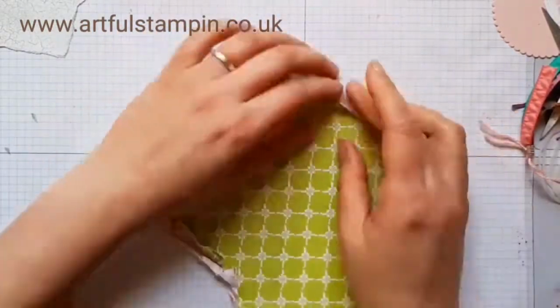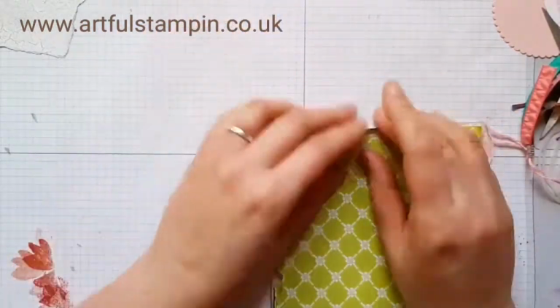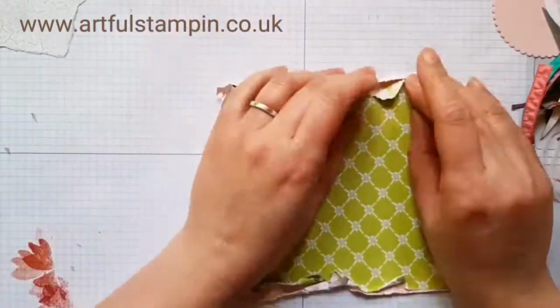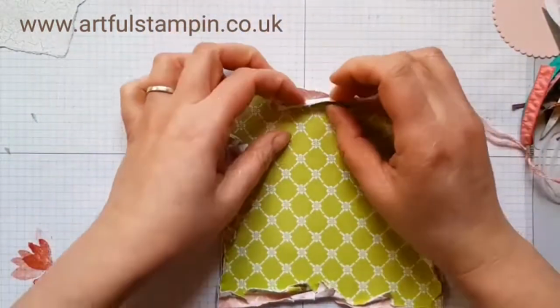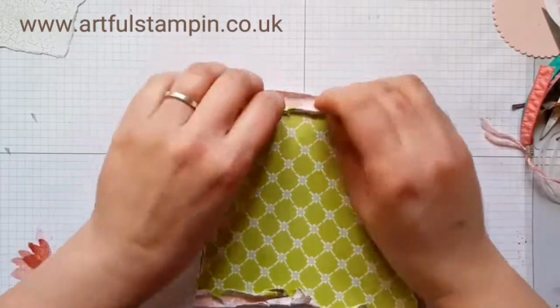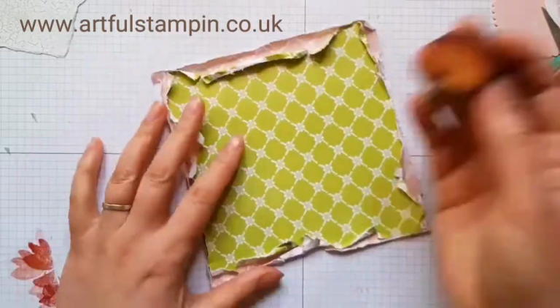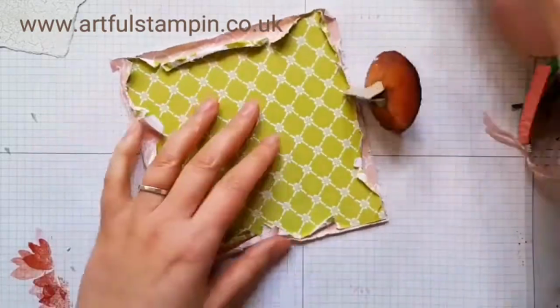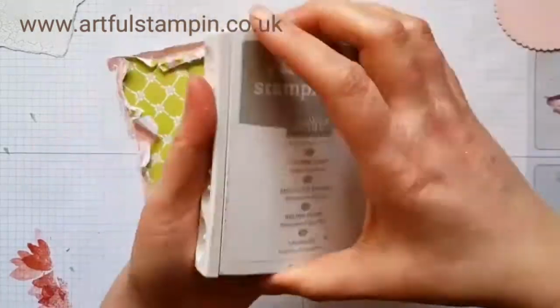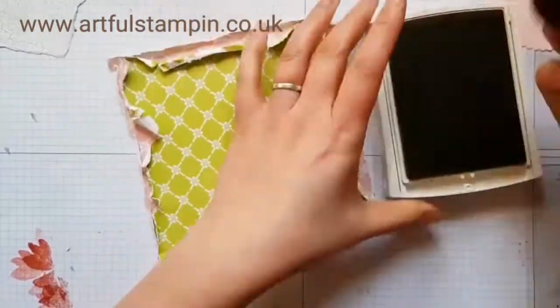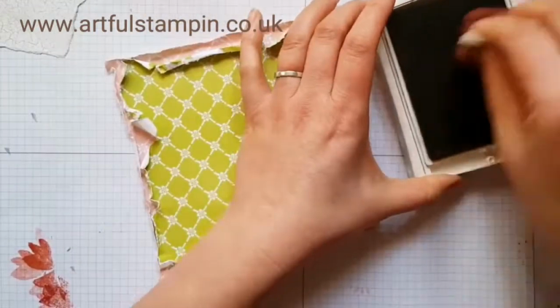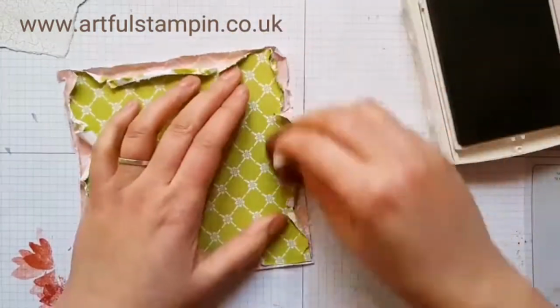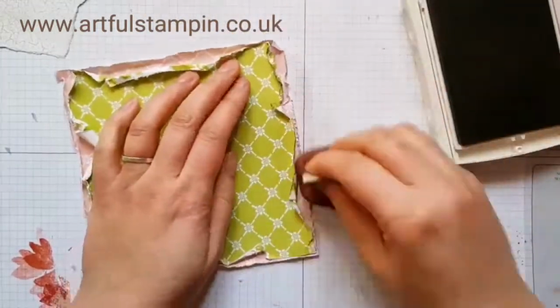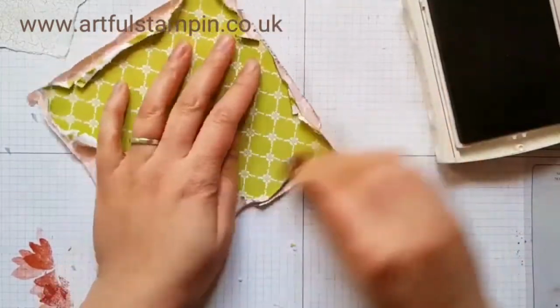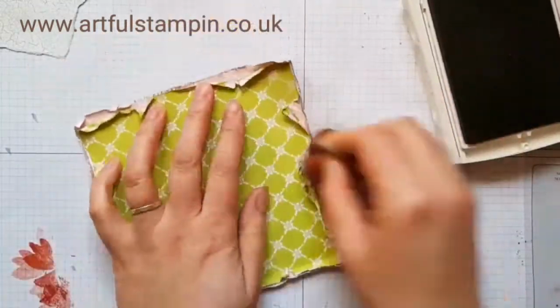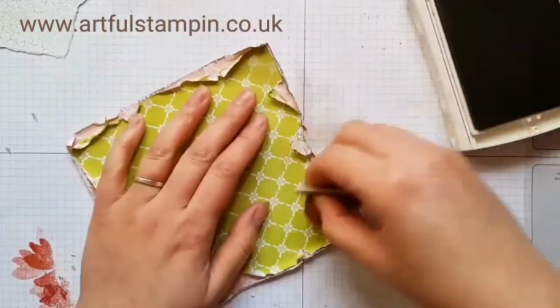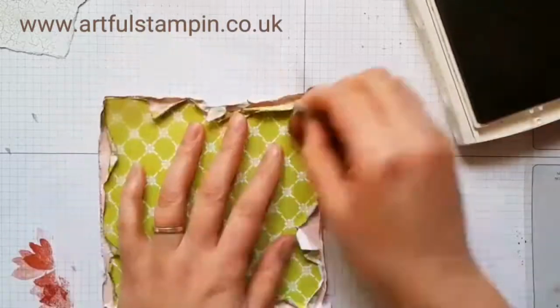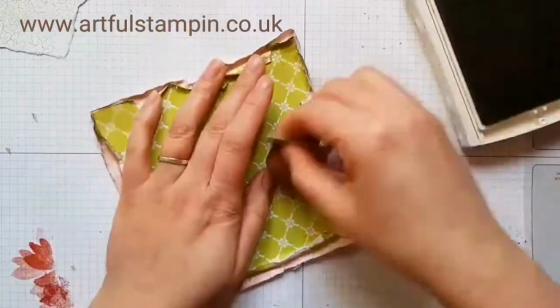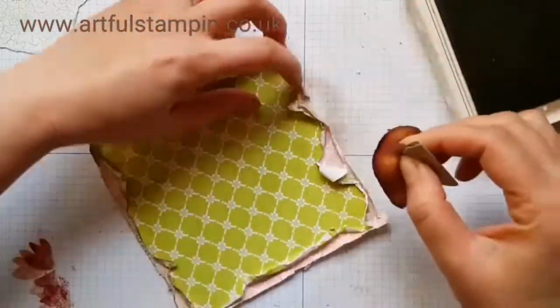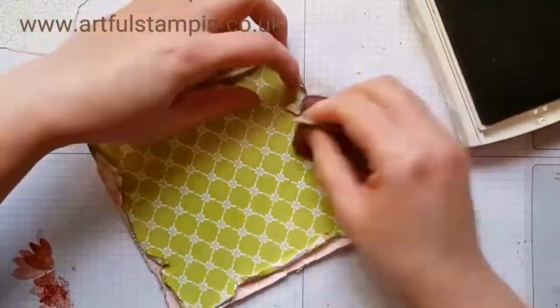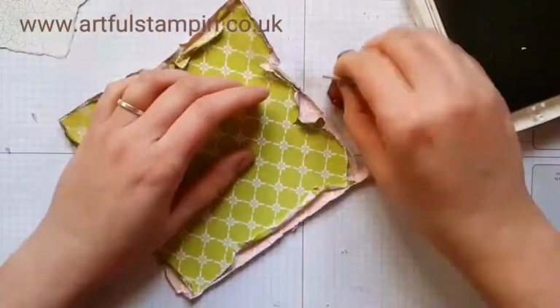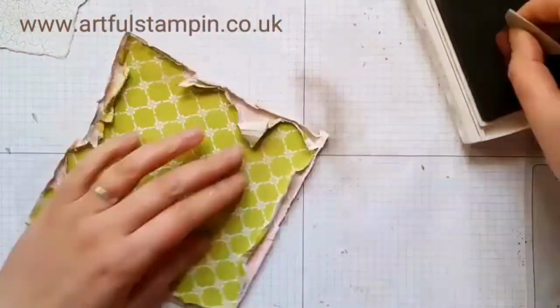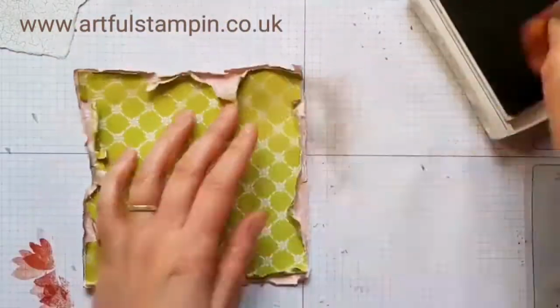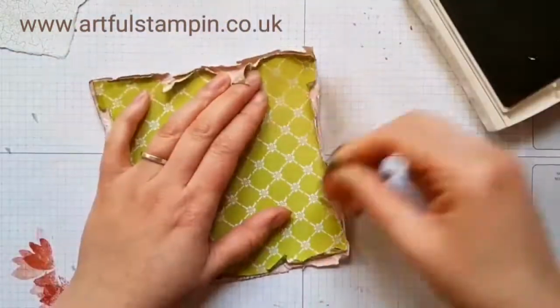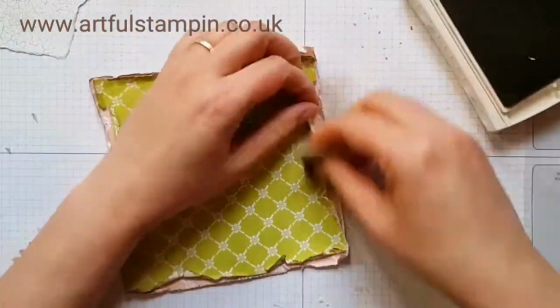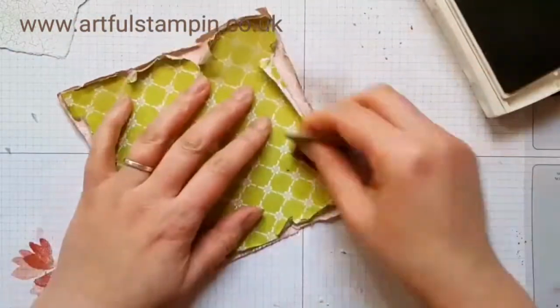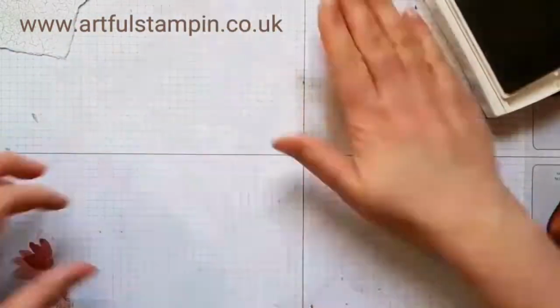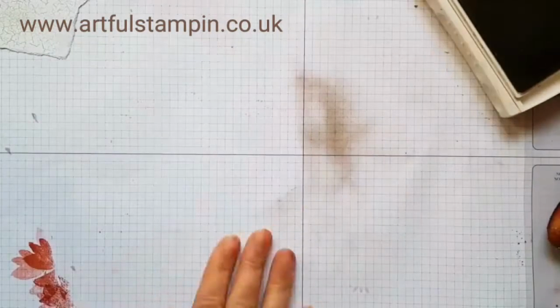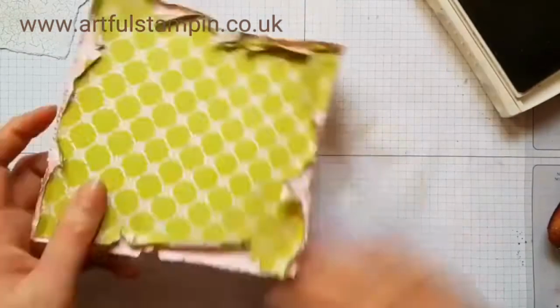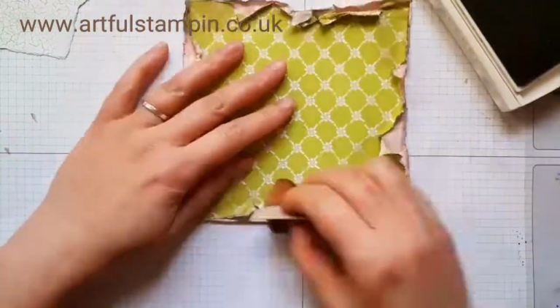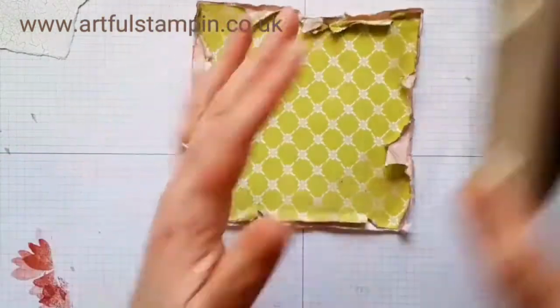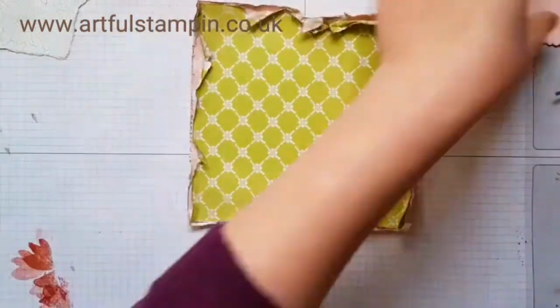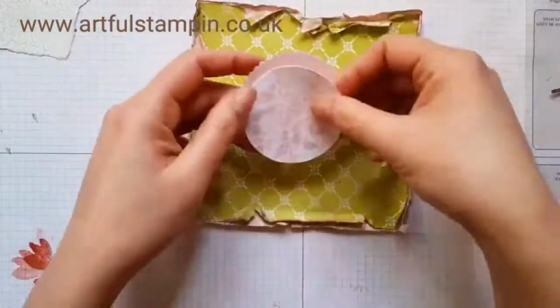It's worth spending some time doing this because it just adds a really lovely touch to your card and makes it look really 3D. Then by adding a little bit of Crumb Cake with a sponge, it gives it a more vintagey, aged feel.